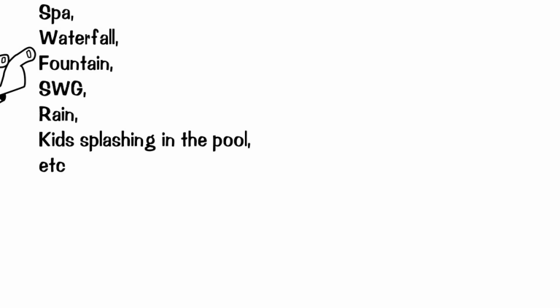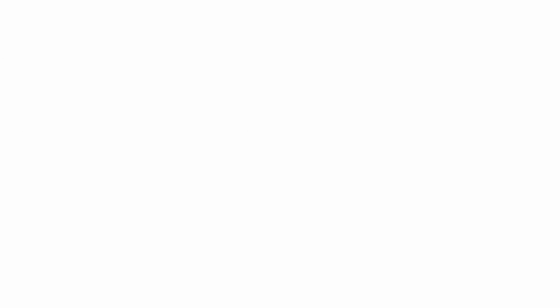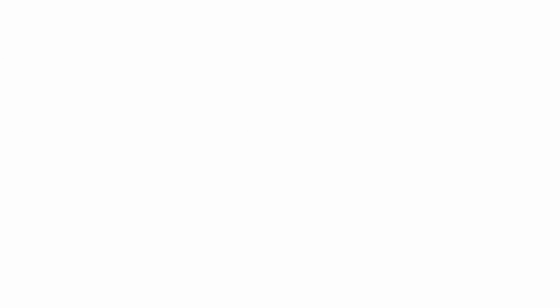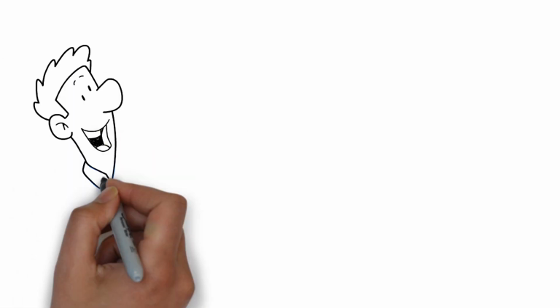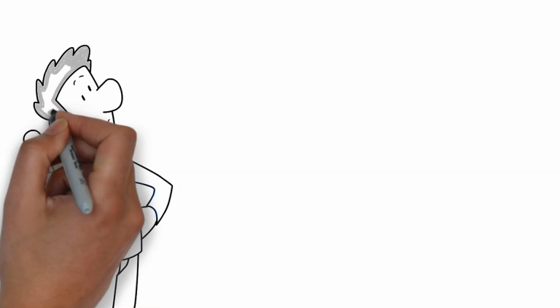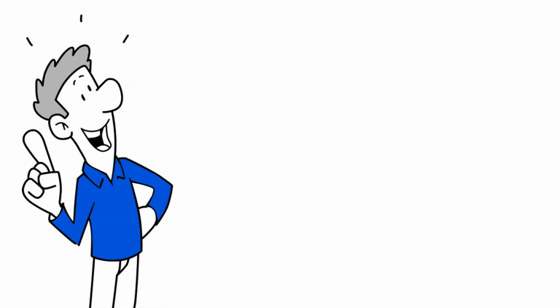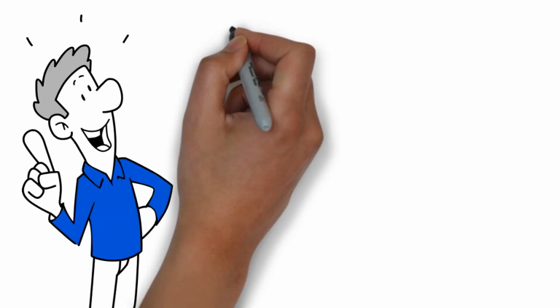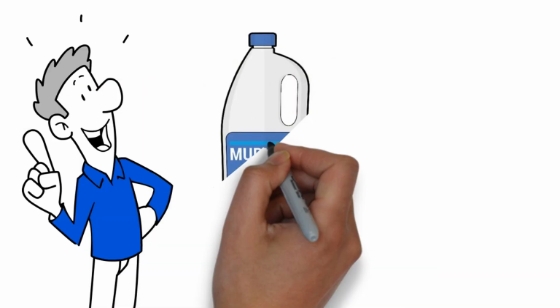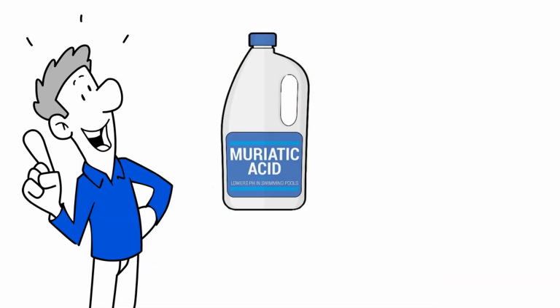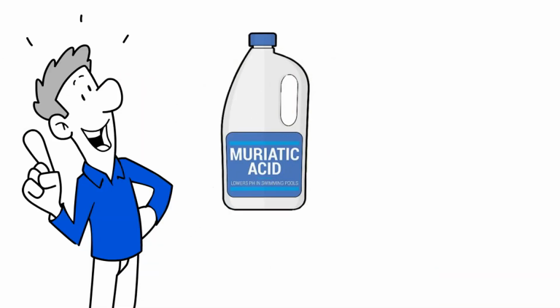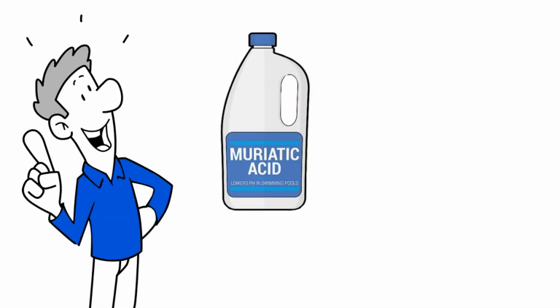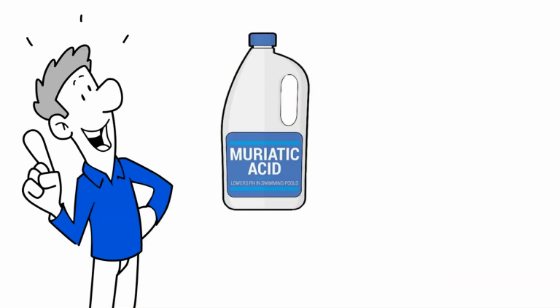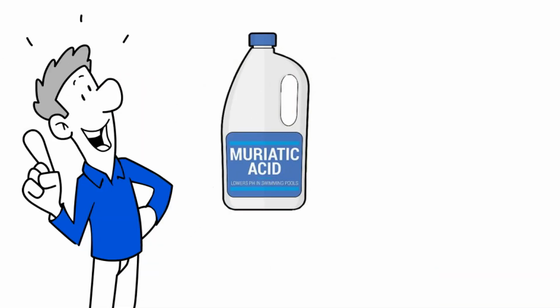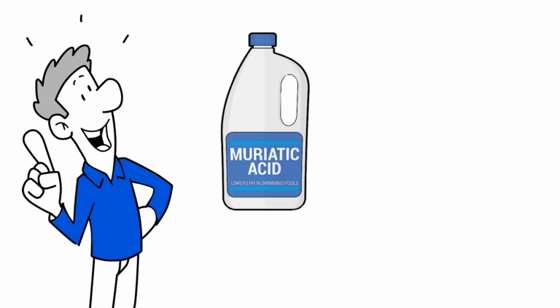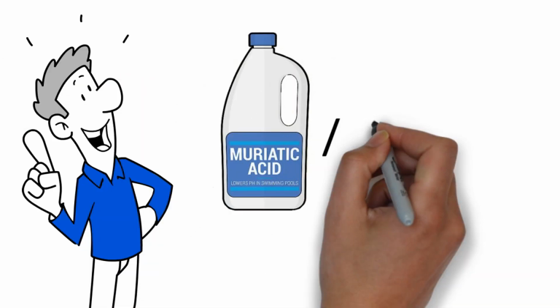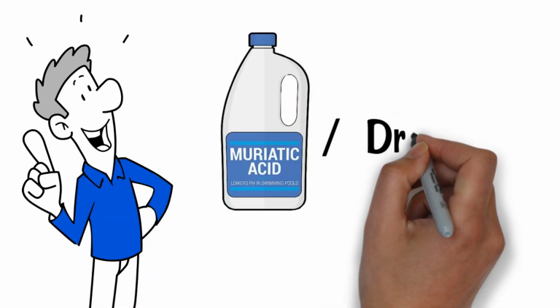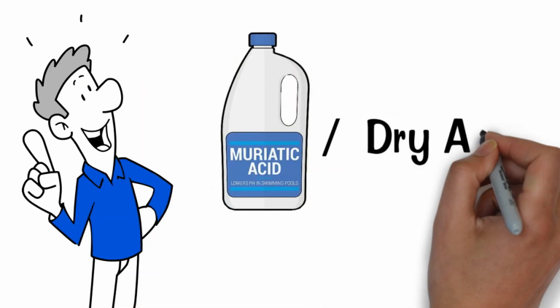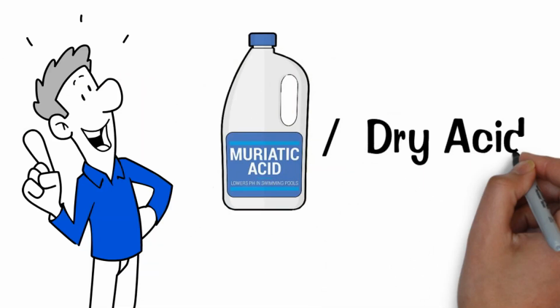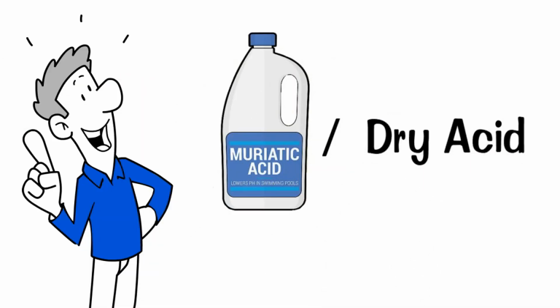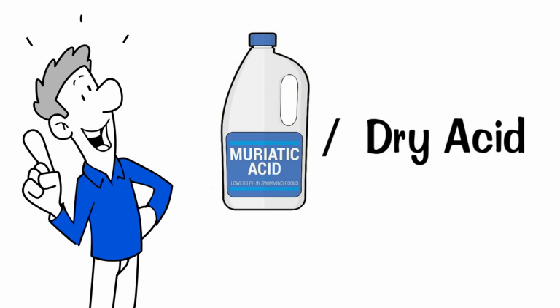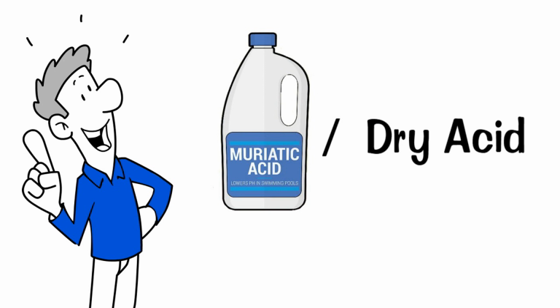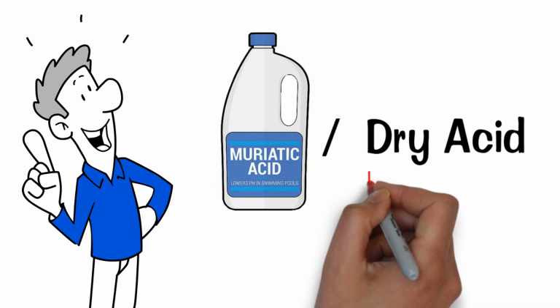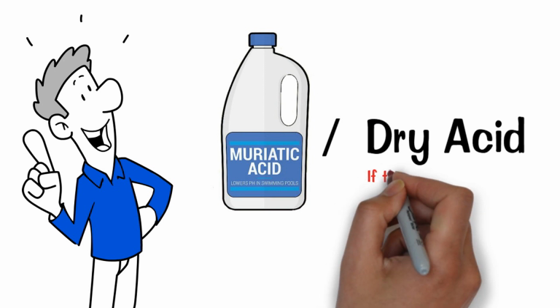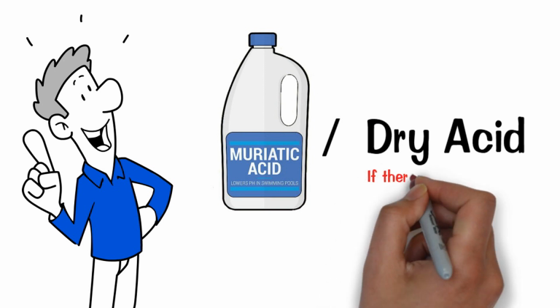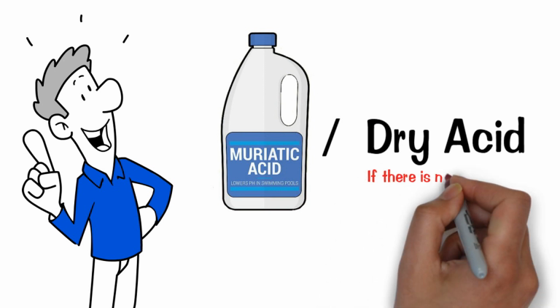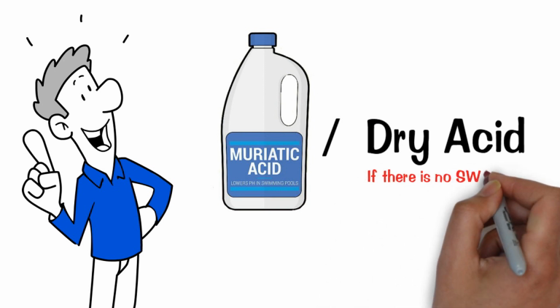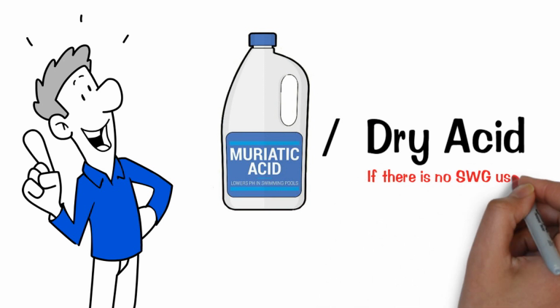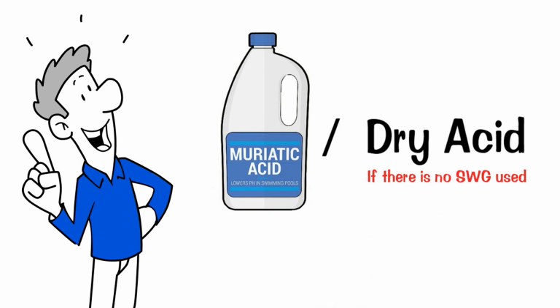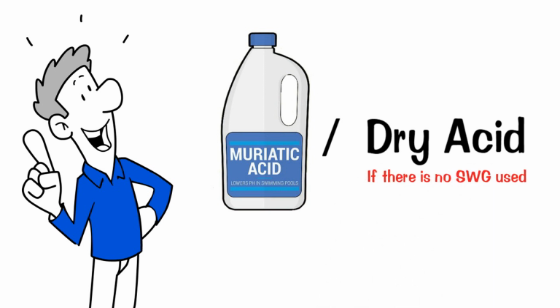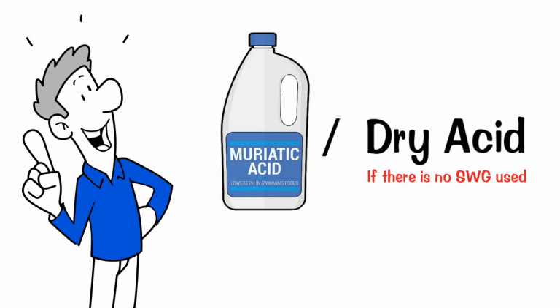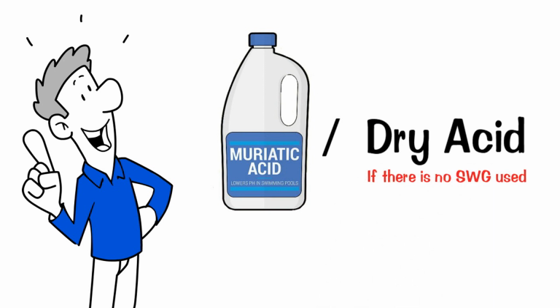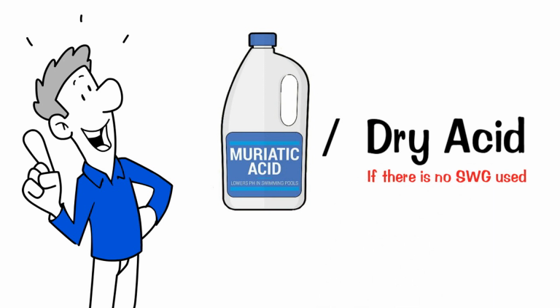Muriatic acid is the preferred method to lower pH. However, one can use dry acid as well, as long as there is no saltwater generator being used for sanitation.